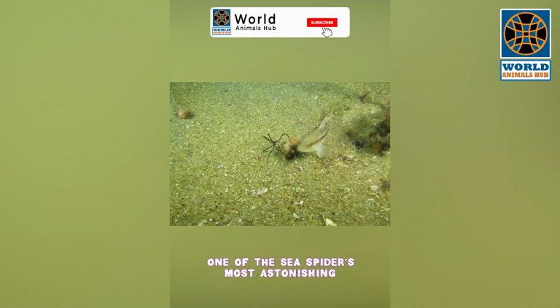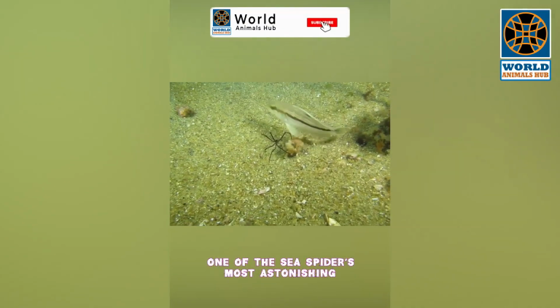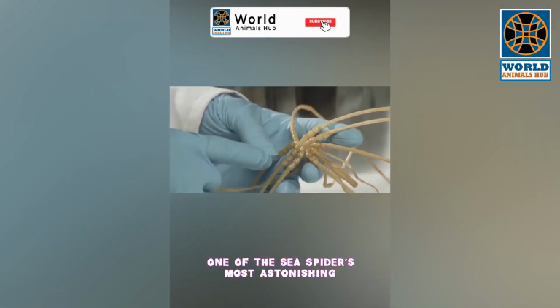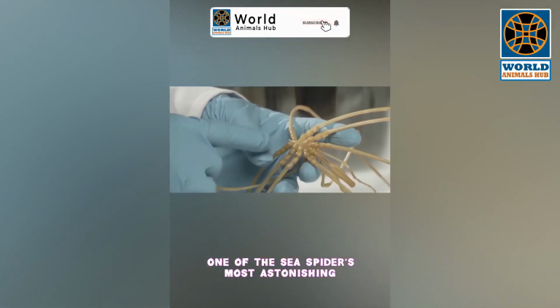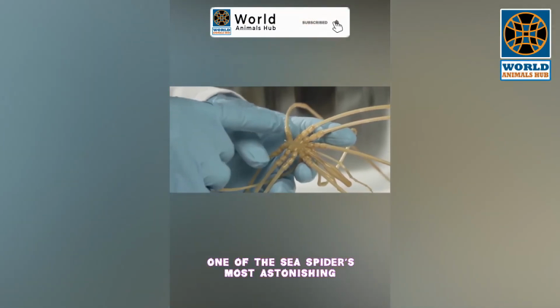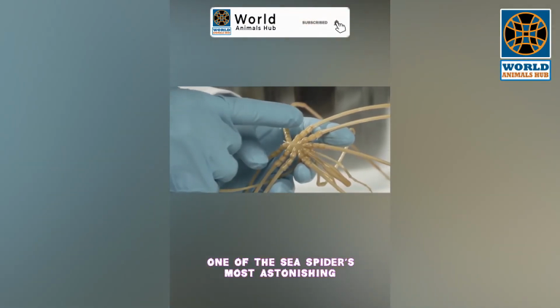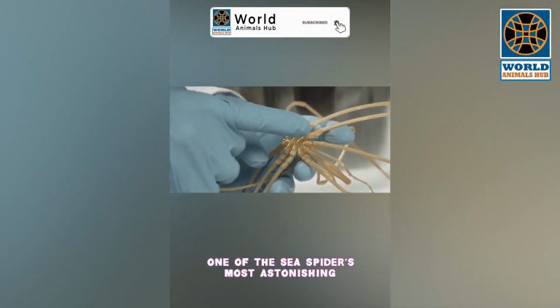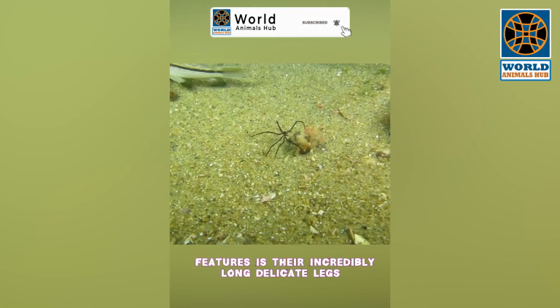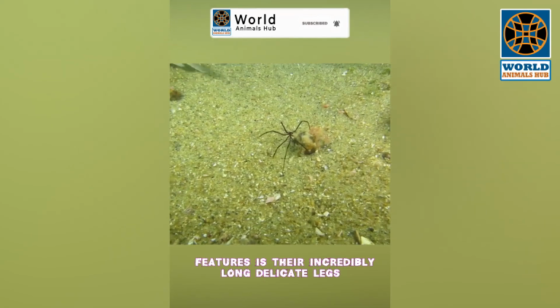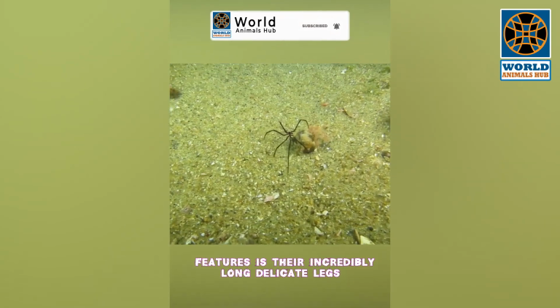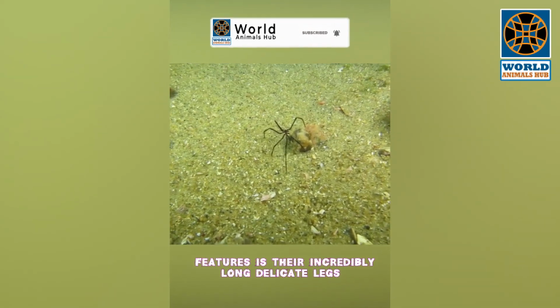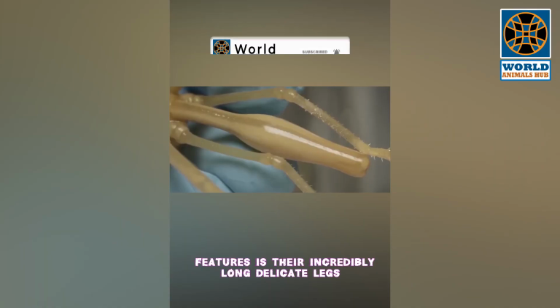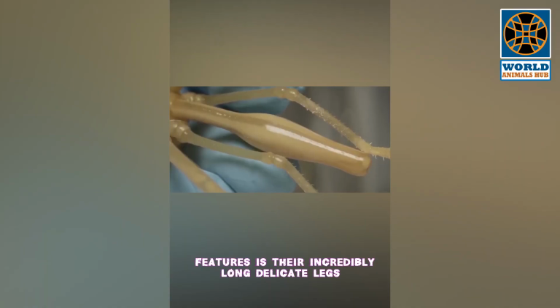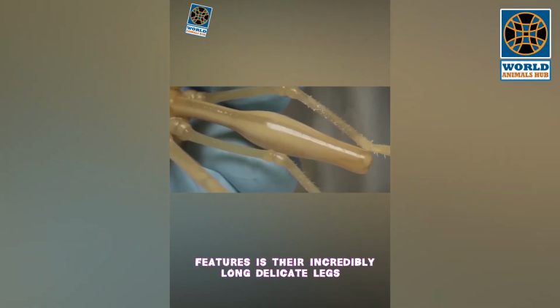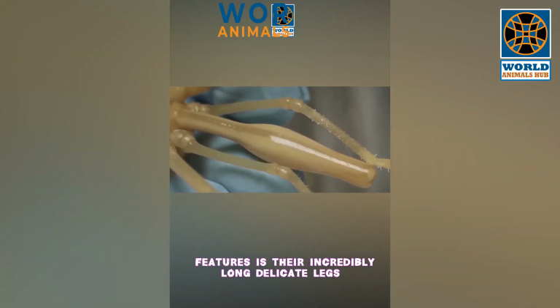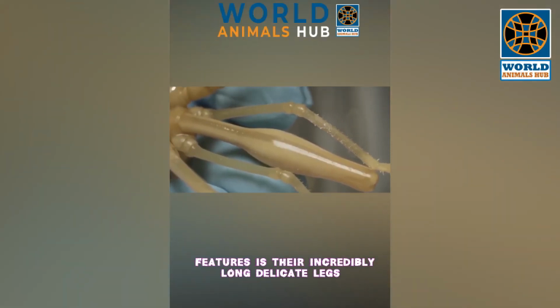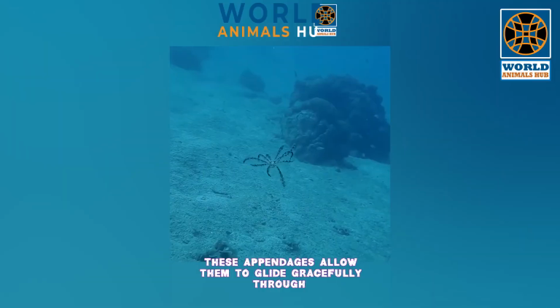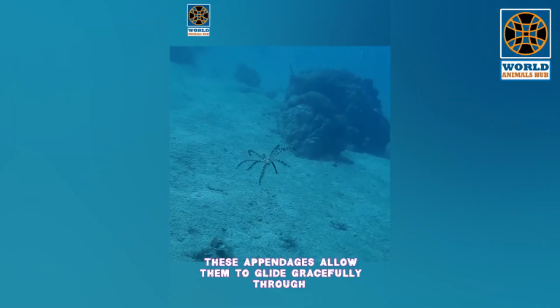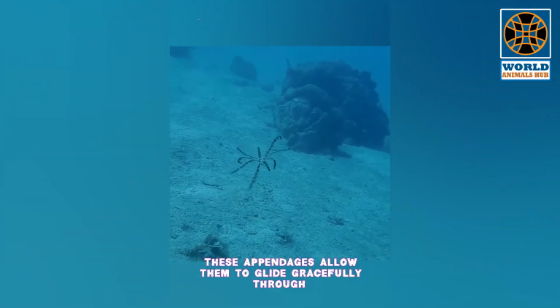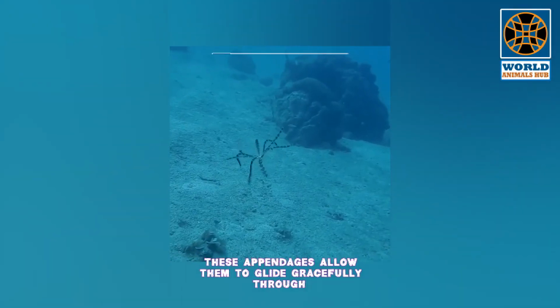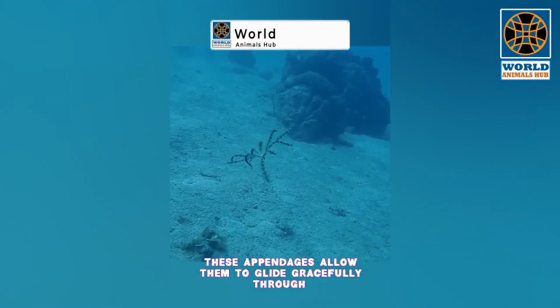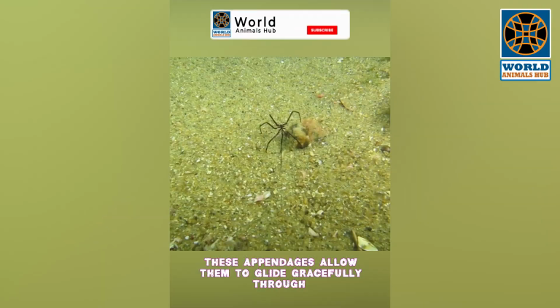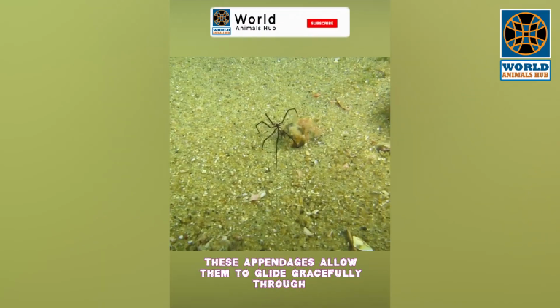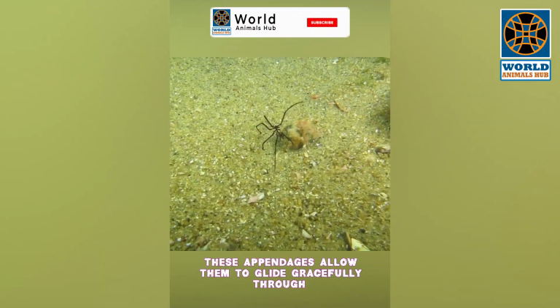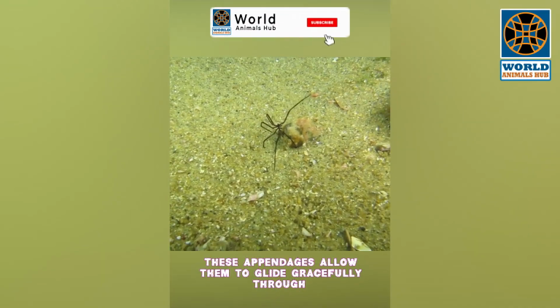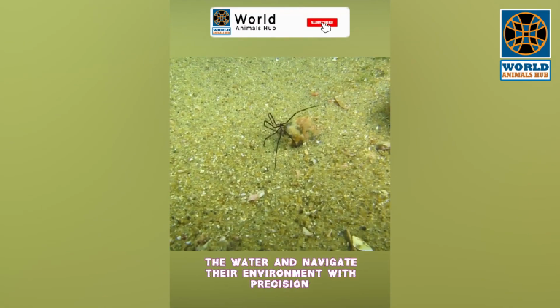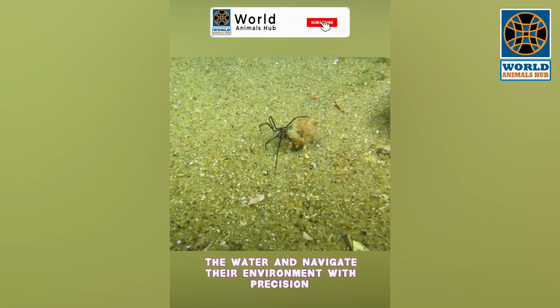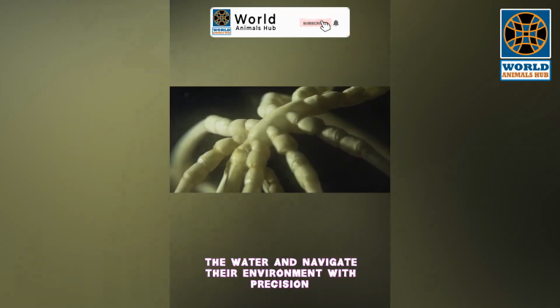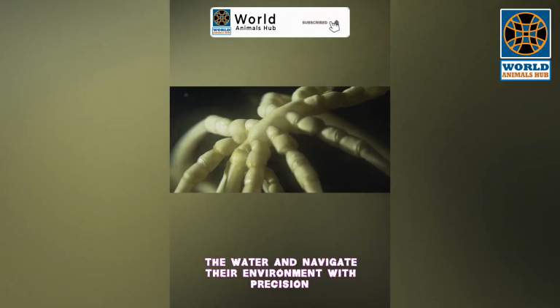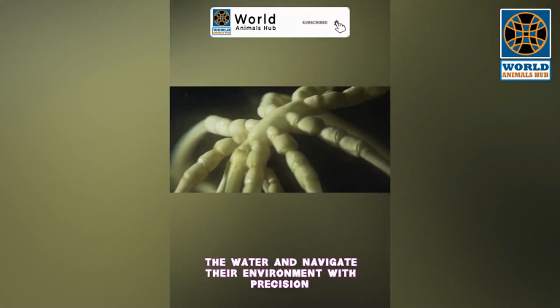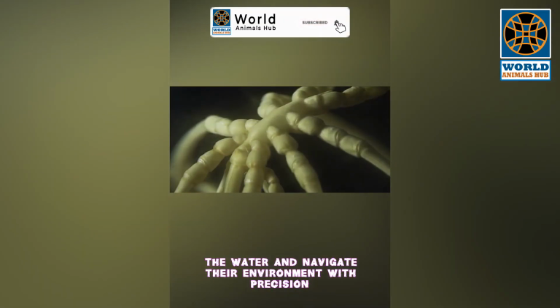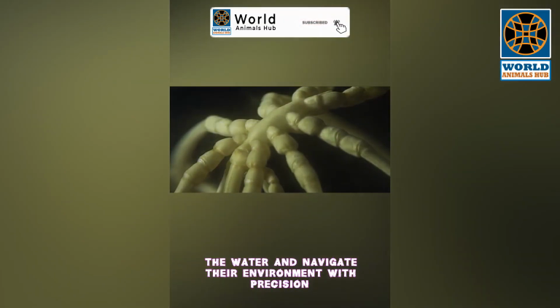One of the sea spider's most astonishing features is their incredibly long, delicate legs. These appendages allow them to glide gracefully through the water and navigate their environment with precision.